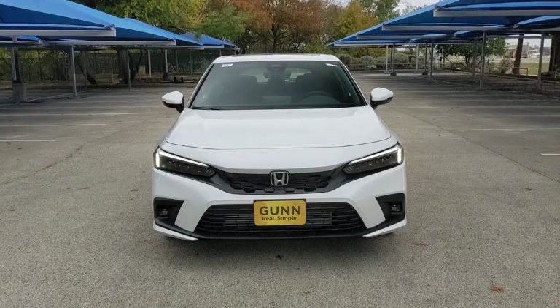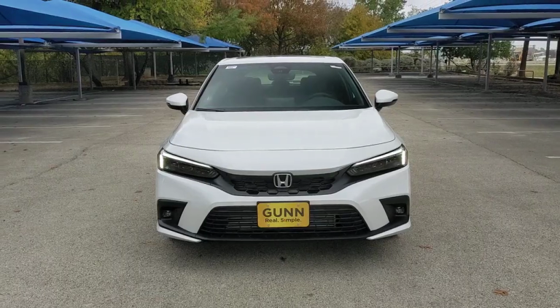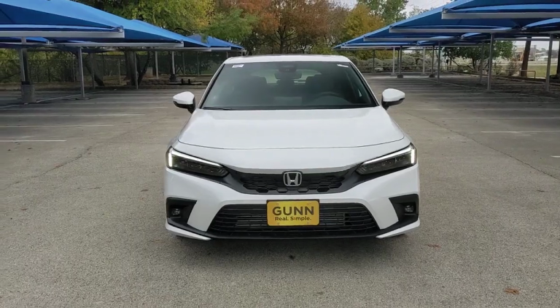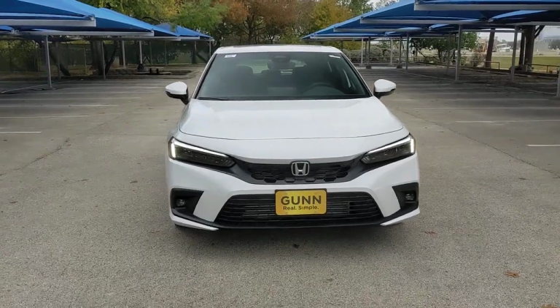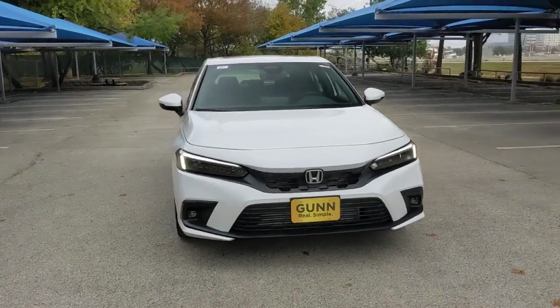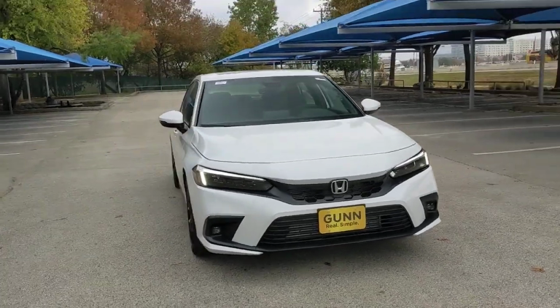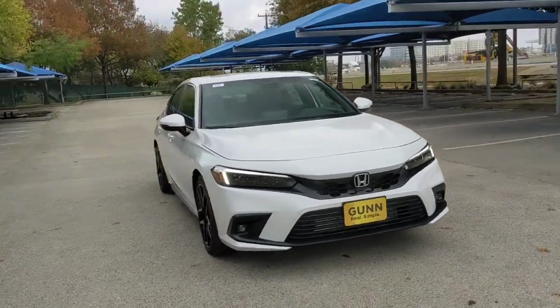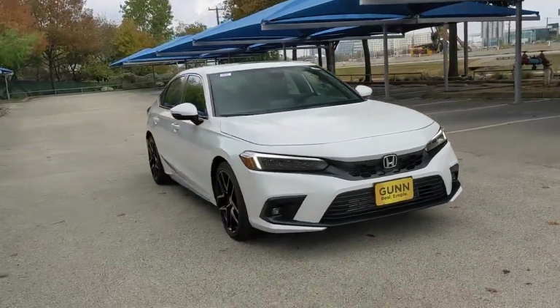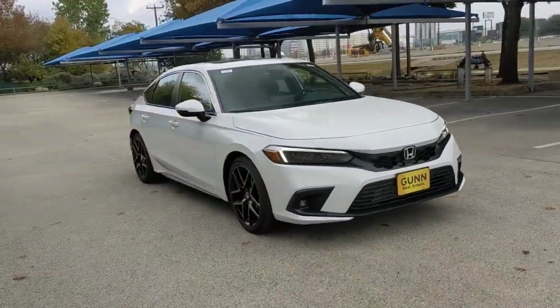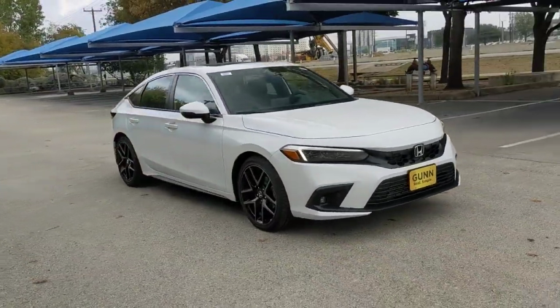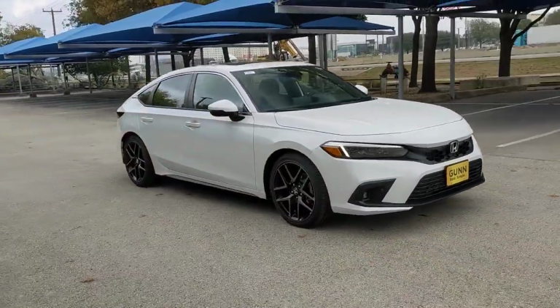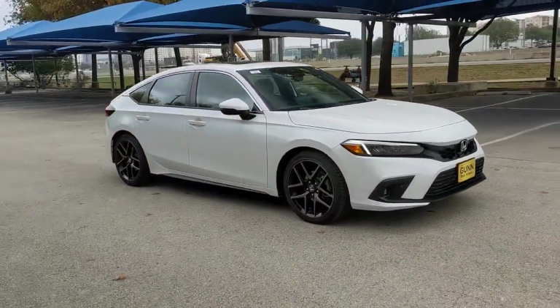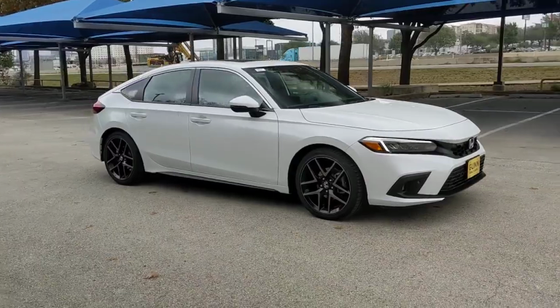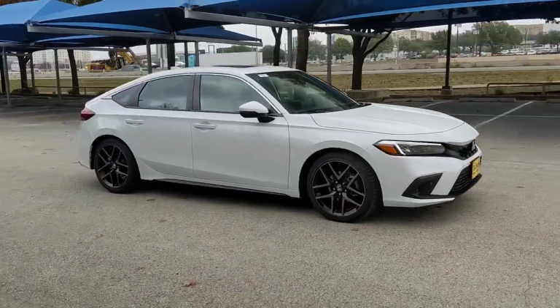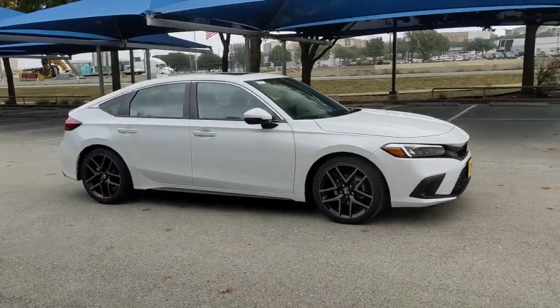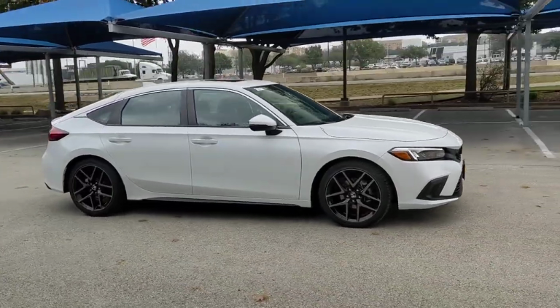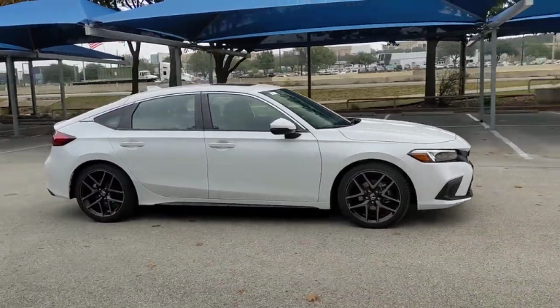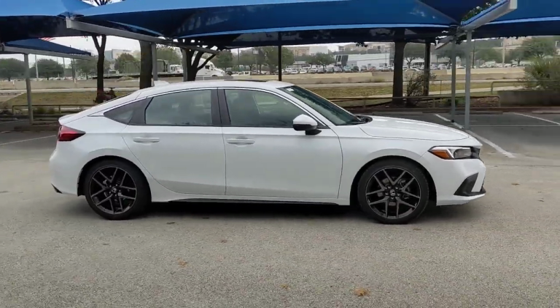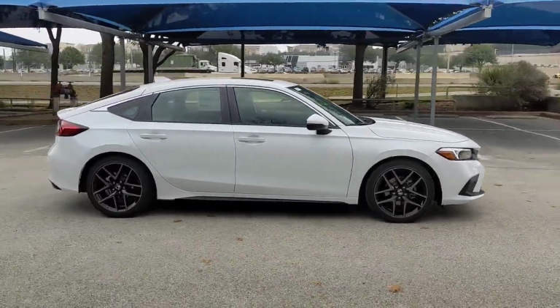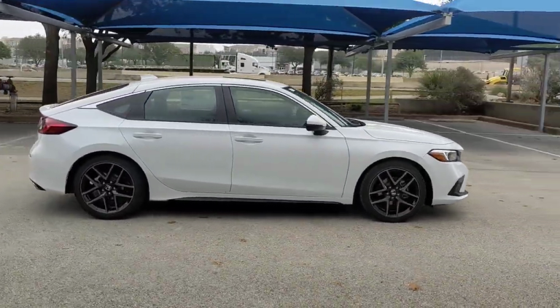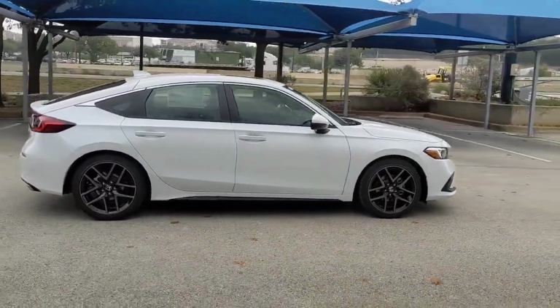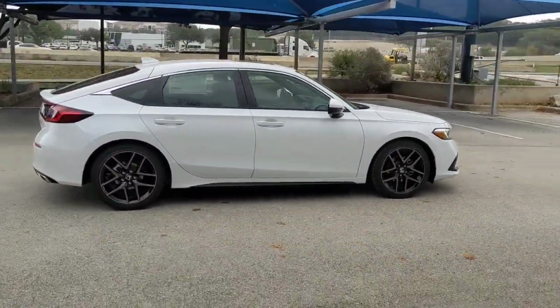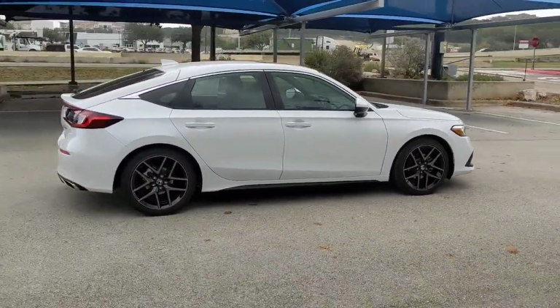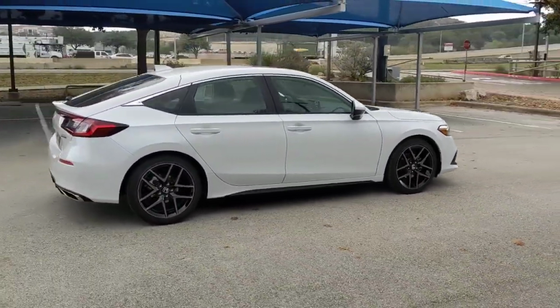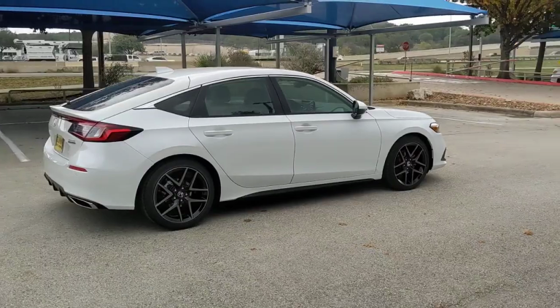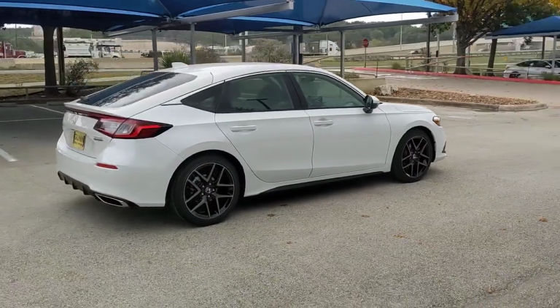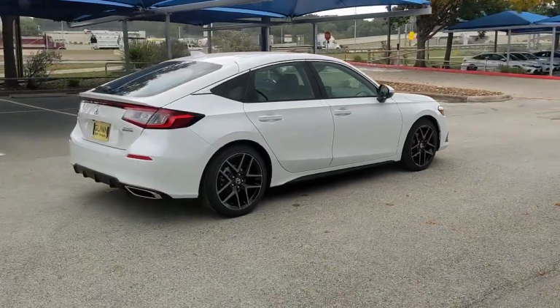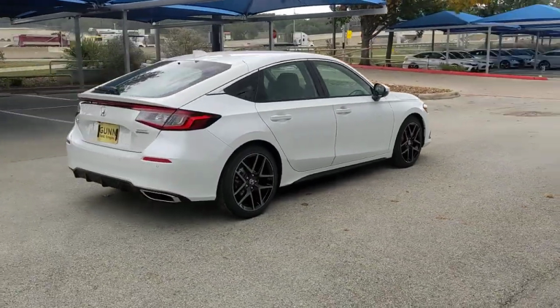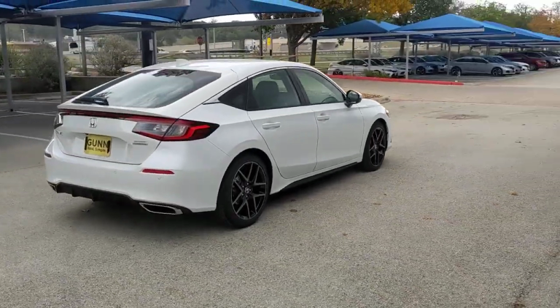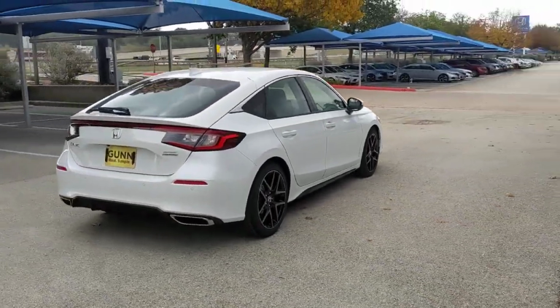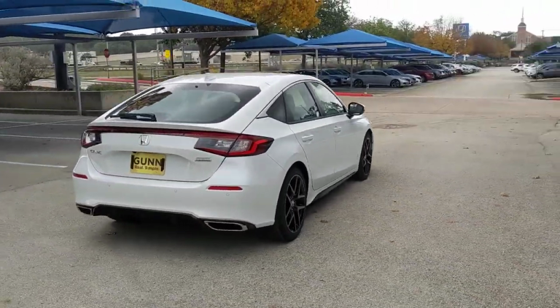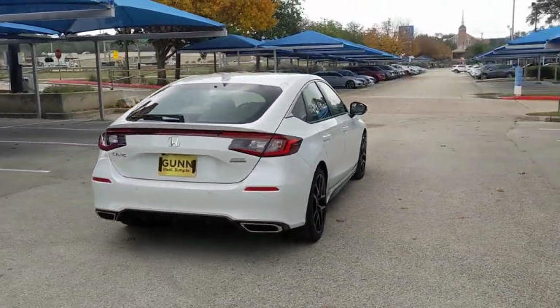Introducing the 2022 Honda Civic. Experience the perfection that is the Civic sedan. Smooth, efficient, sporty, aggressively powerful, loaded with the latest technology and refined style.